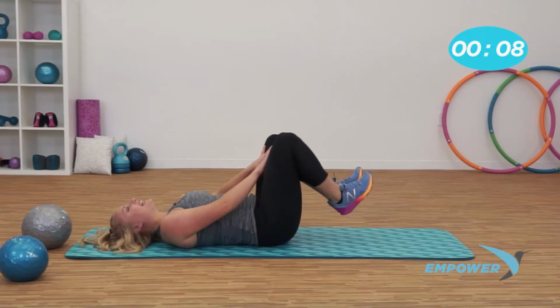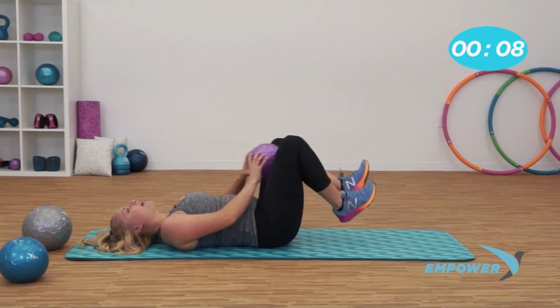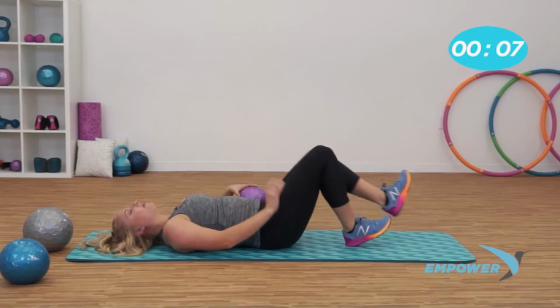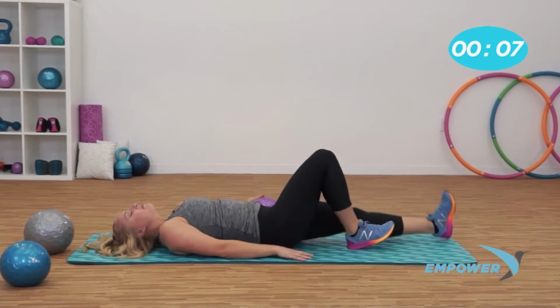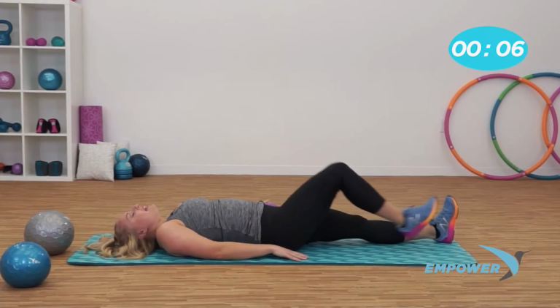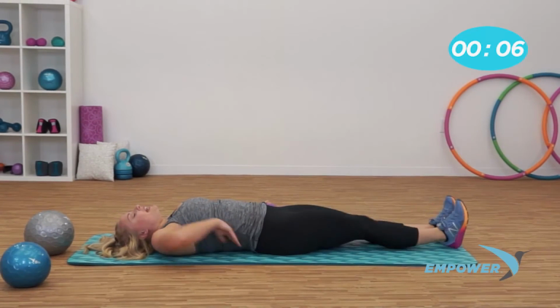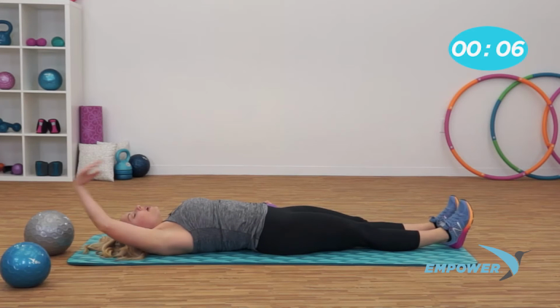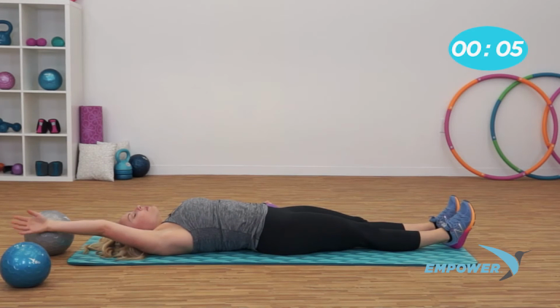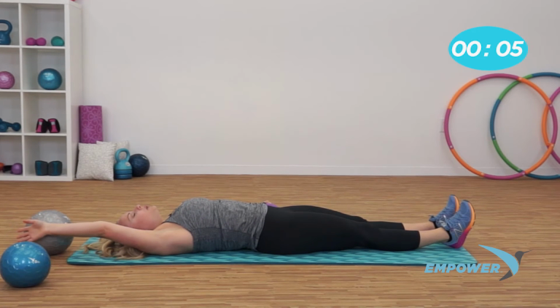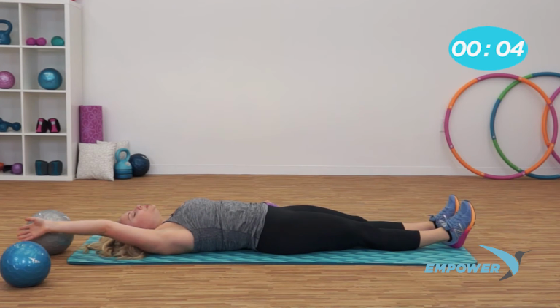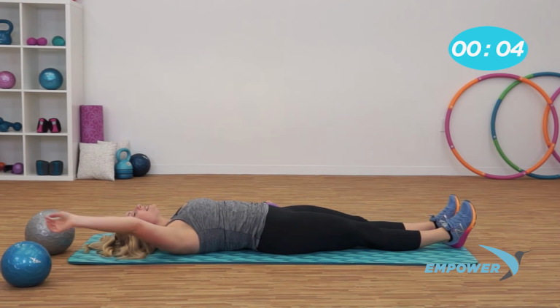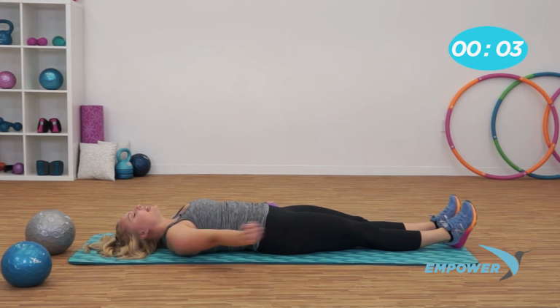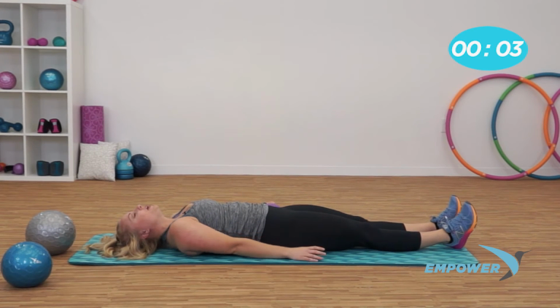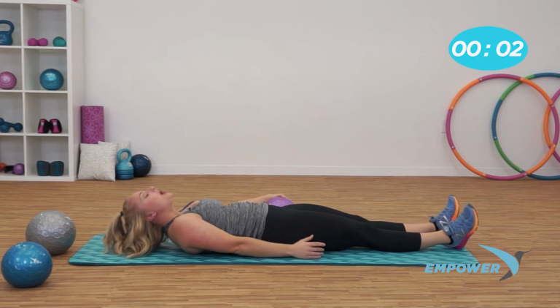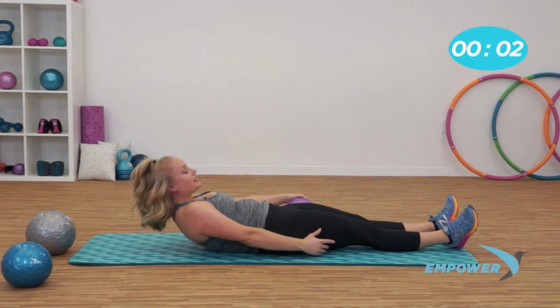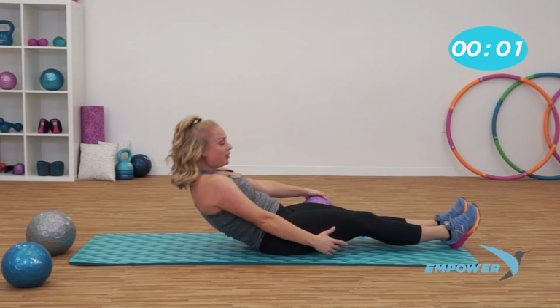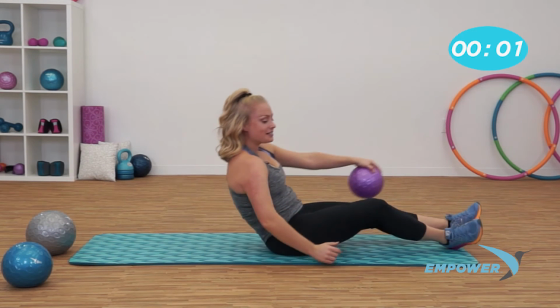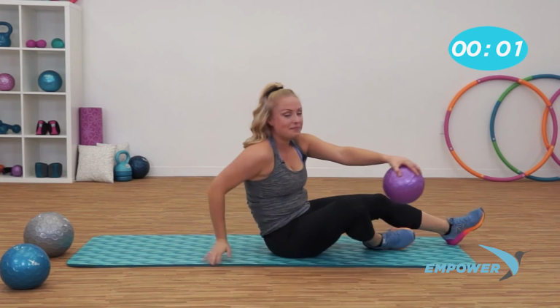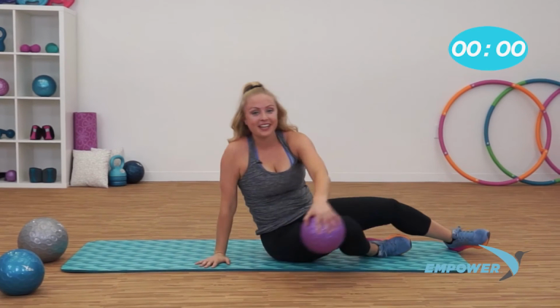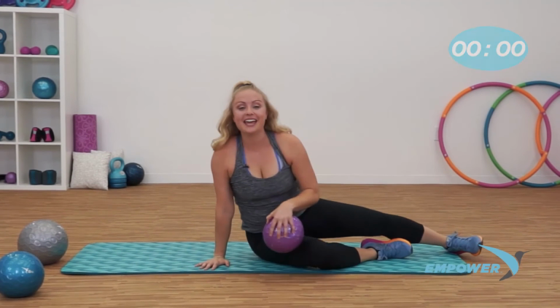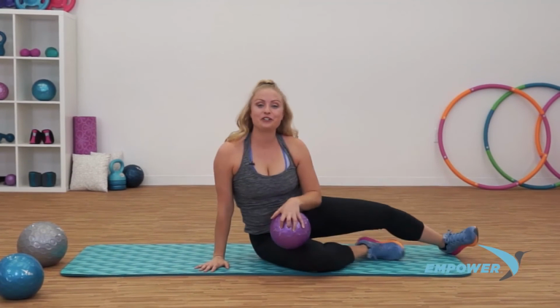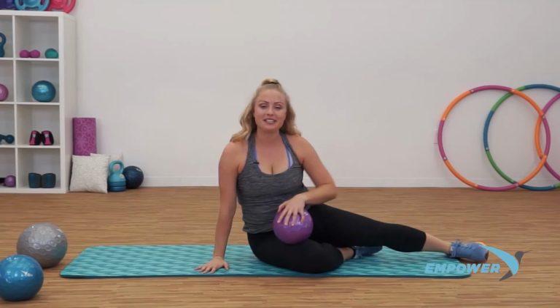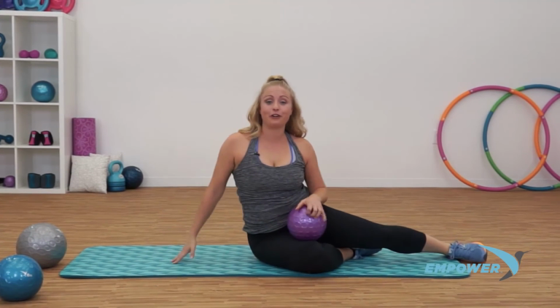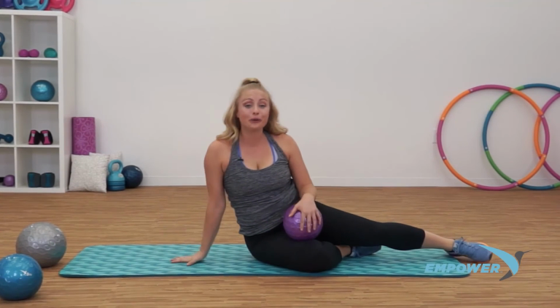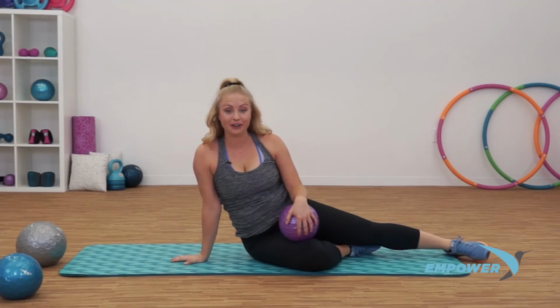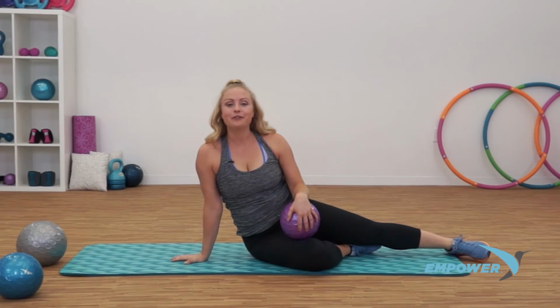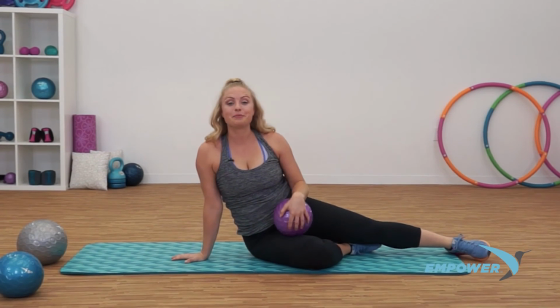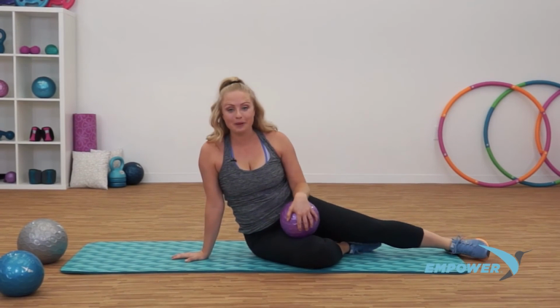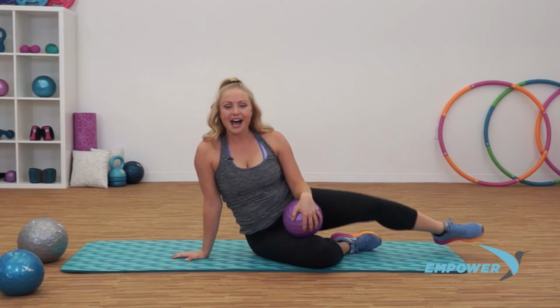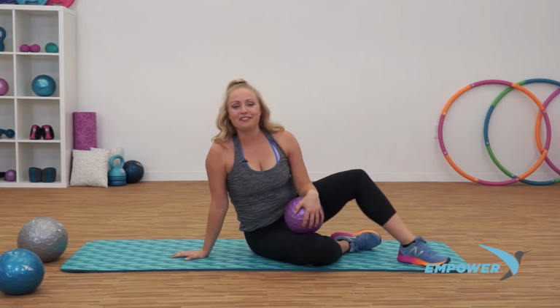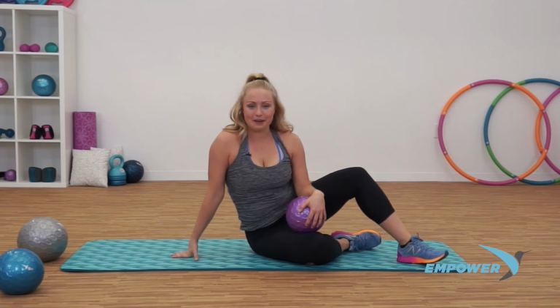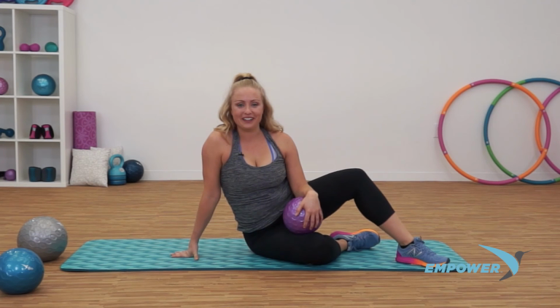Take that ball out. Inhale your arms overhead. Exhale, let it go. On your next inhale, rise on up. Thank you for joining me today for your total toner — you kicked some total butt! I'm Tiffany with Empower Fitness.